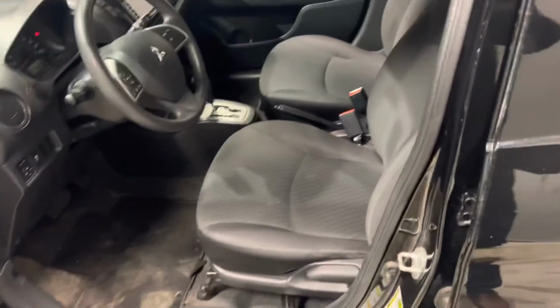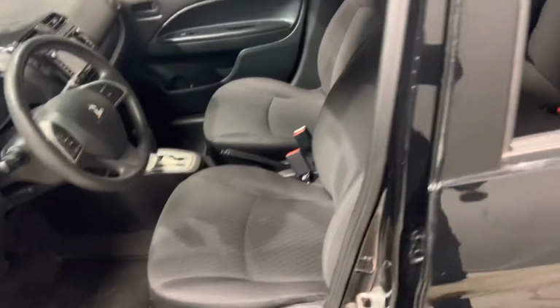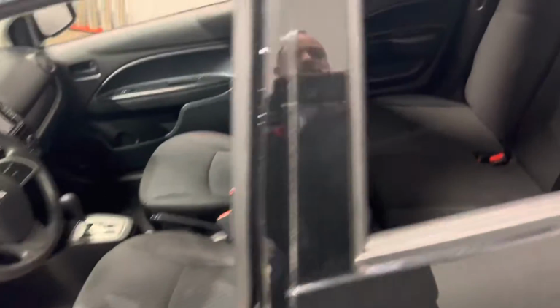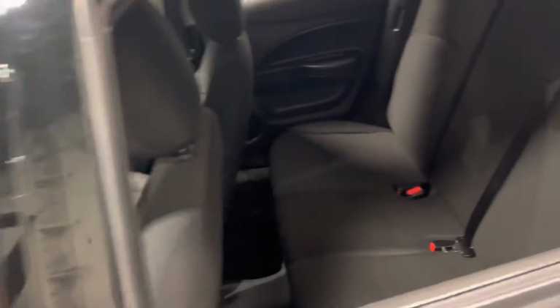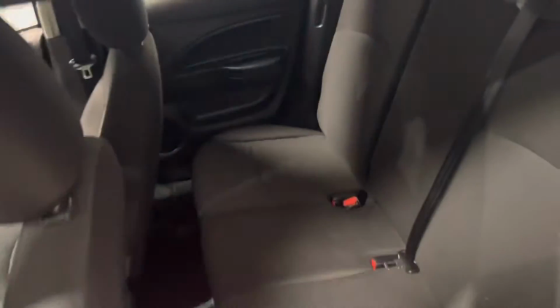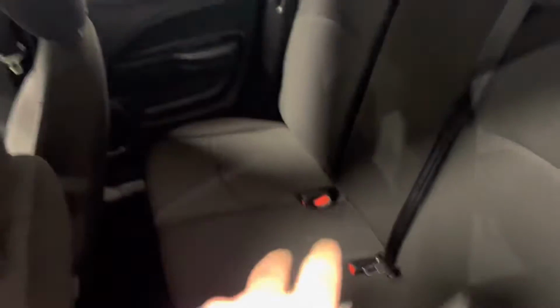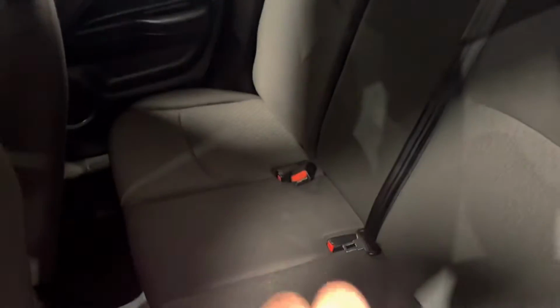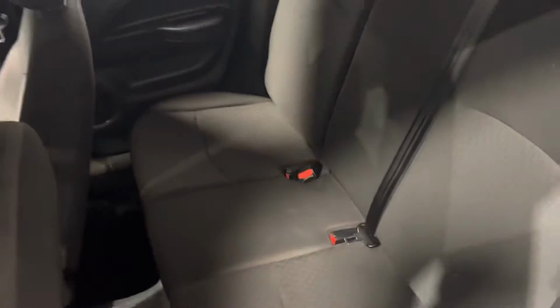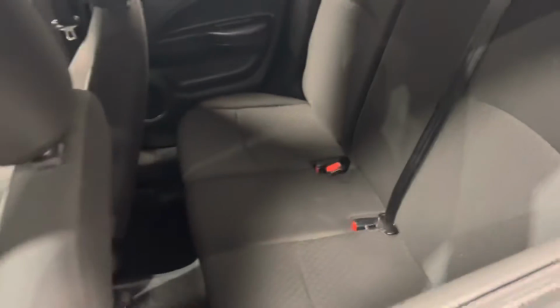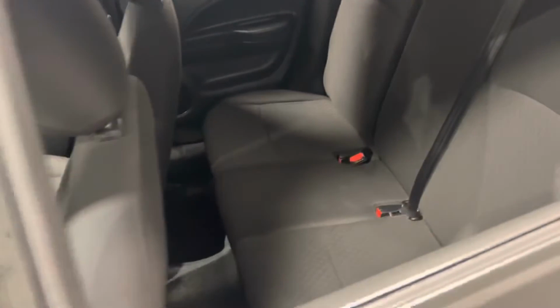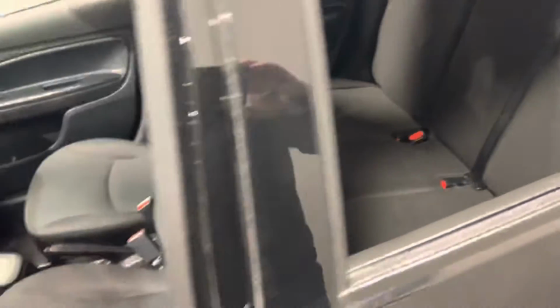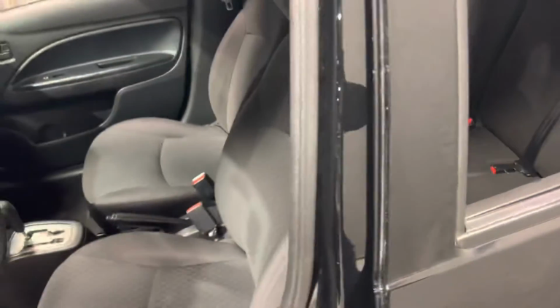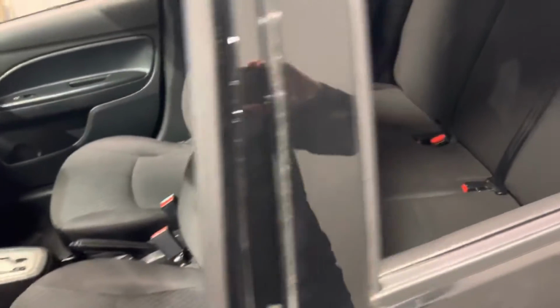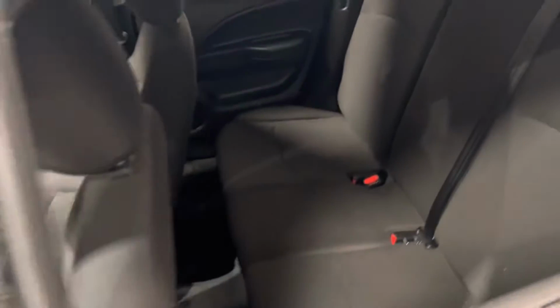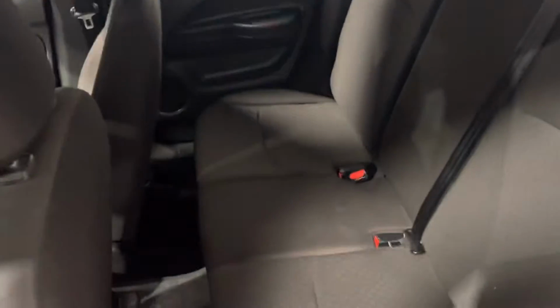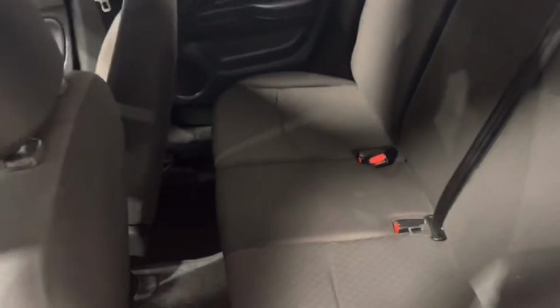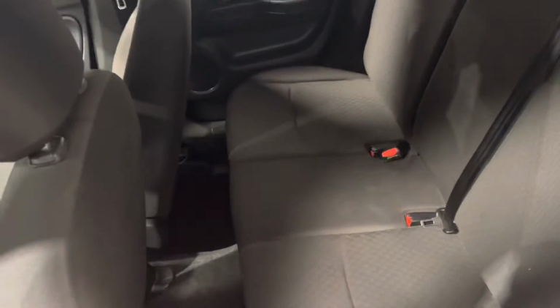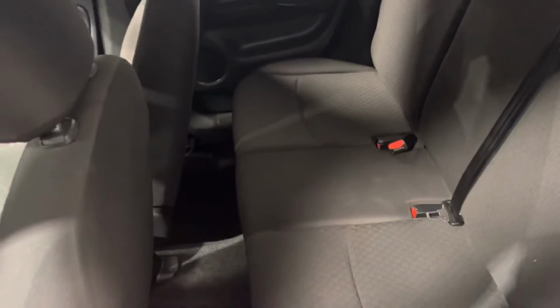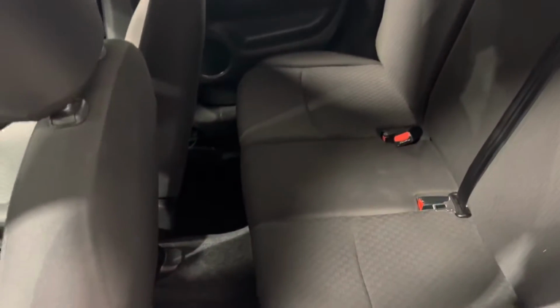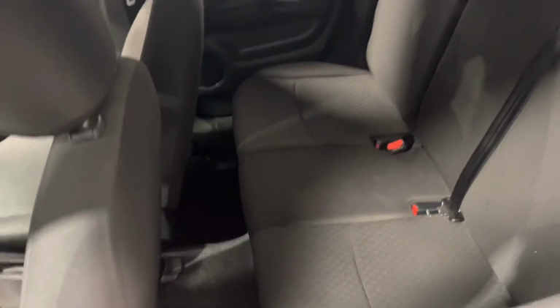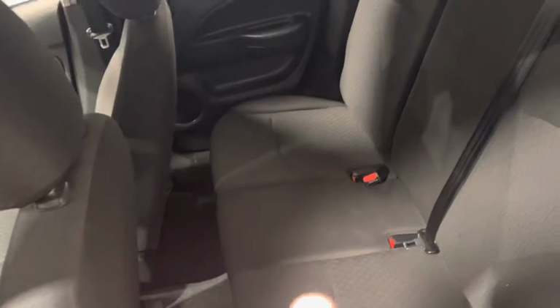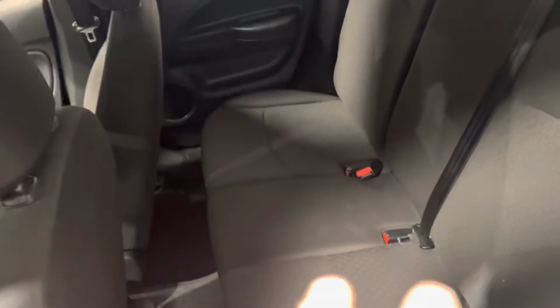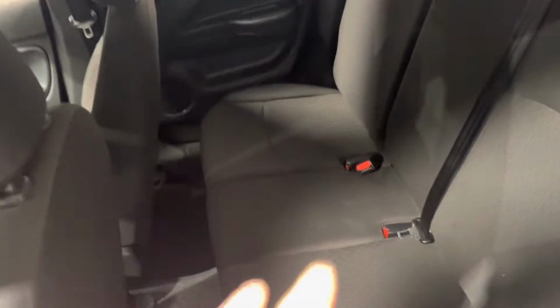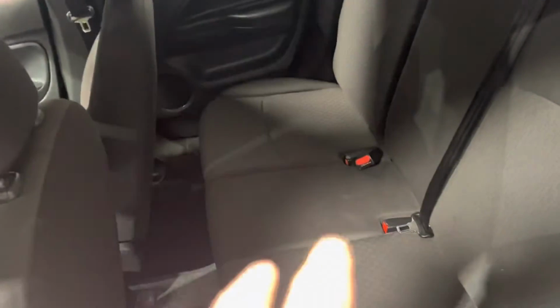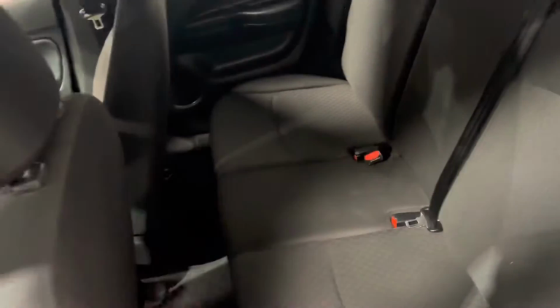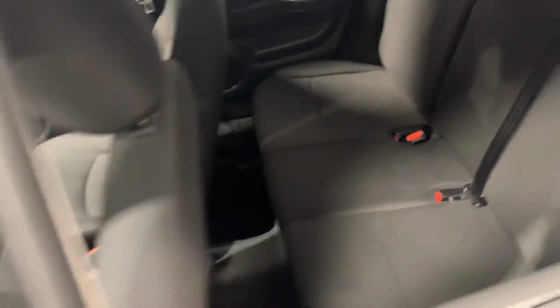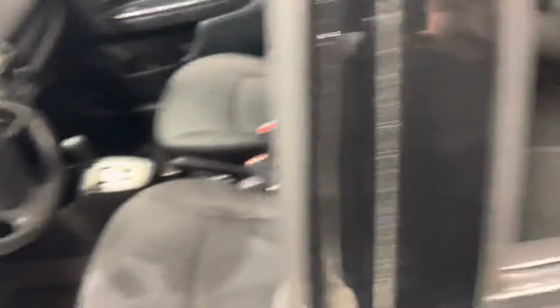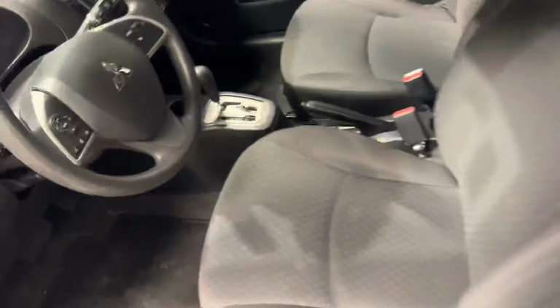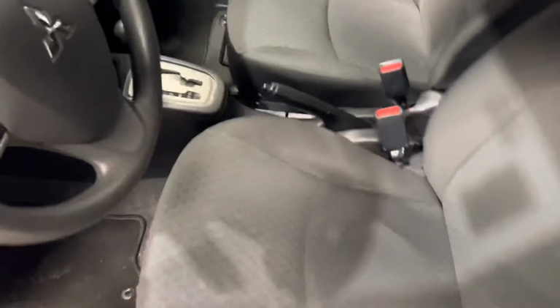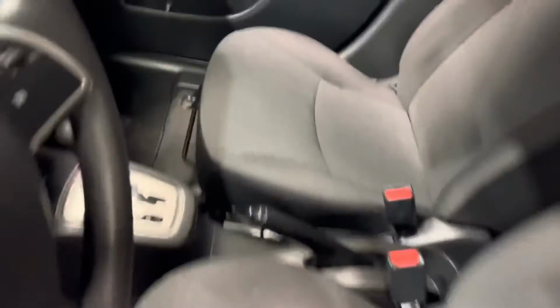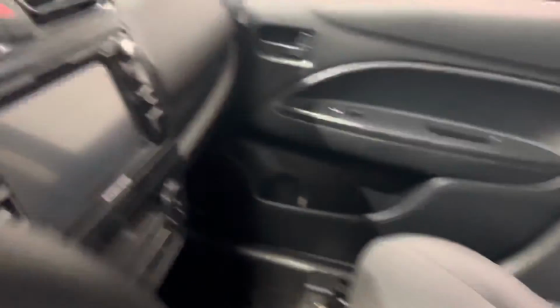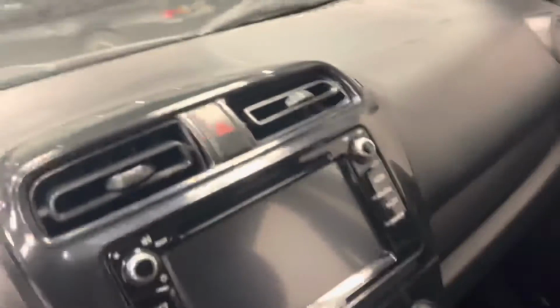As you open the door you'll notice right away that you've got your black premium fabric interior. One of the things that separates the Mirage from its competitors is that it does have third seating in the back, whereas the other small compact cars don't.